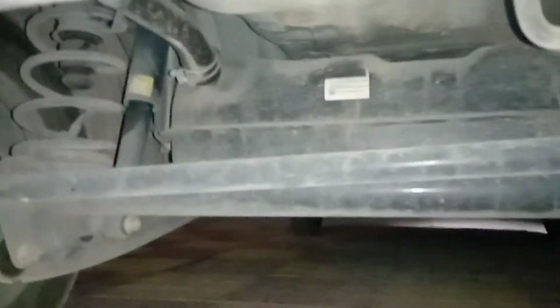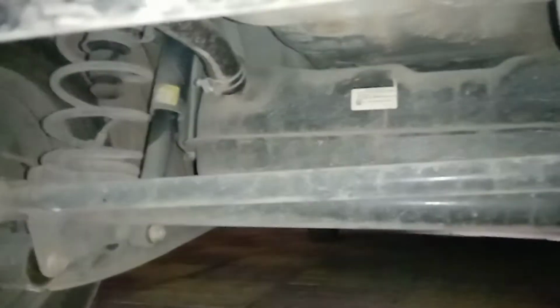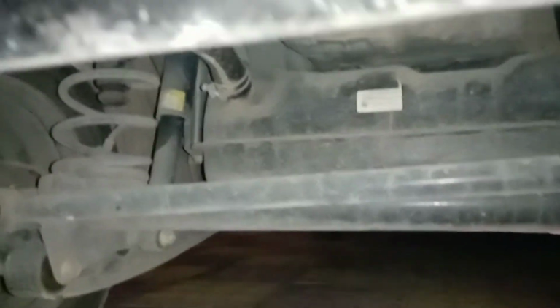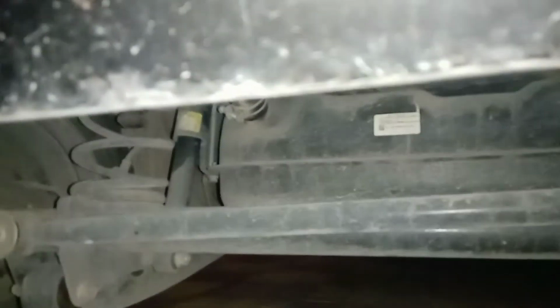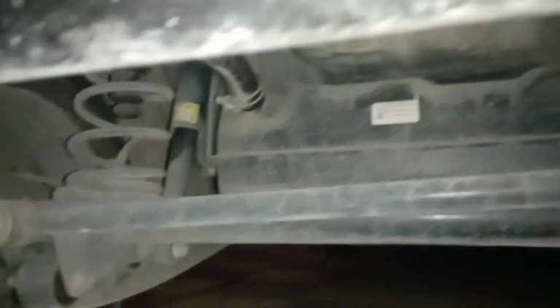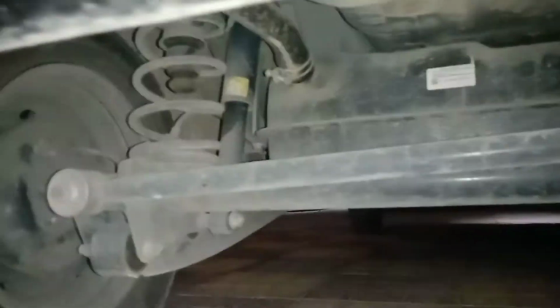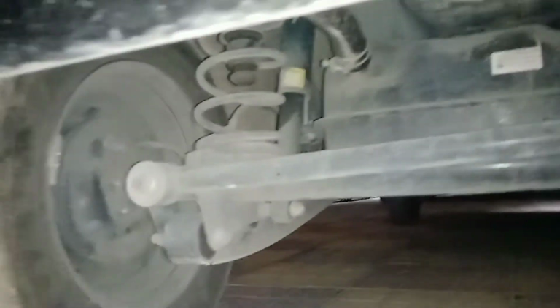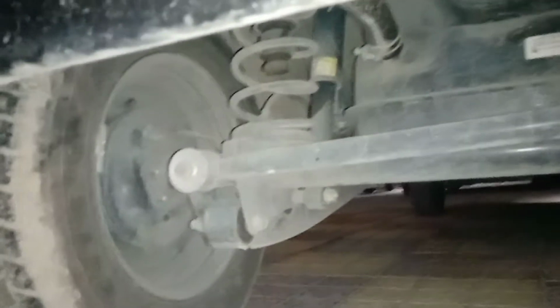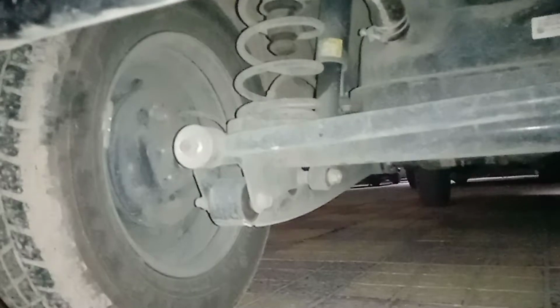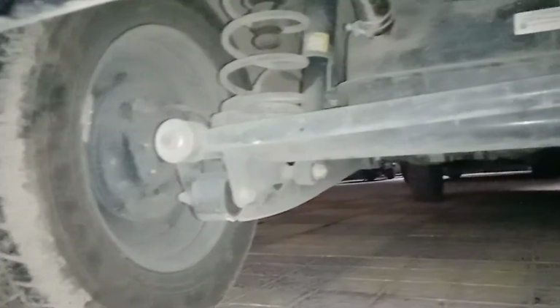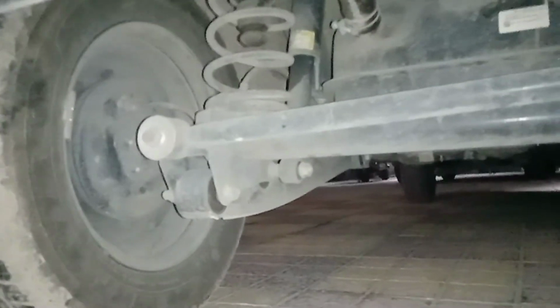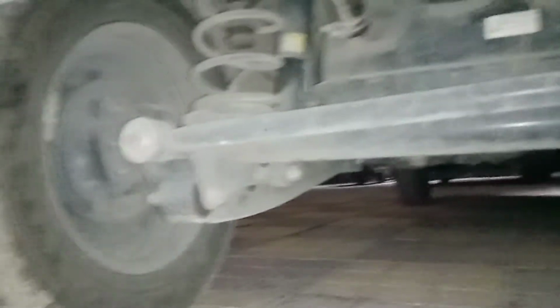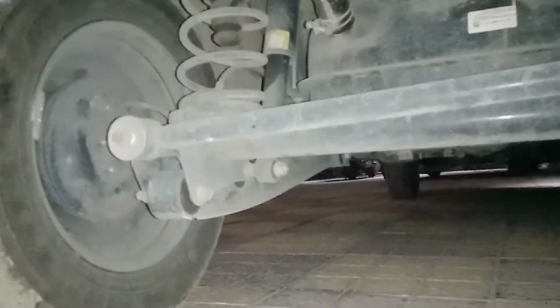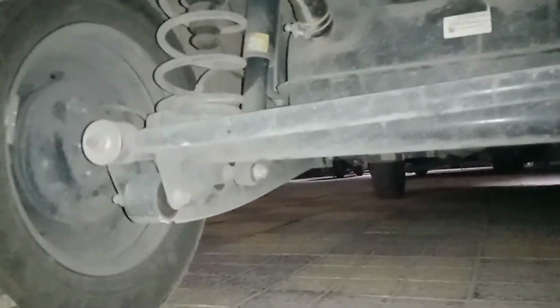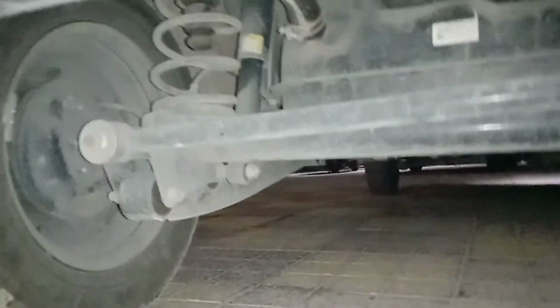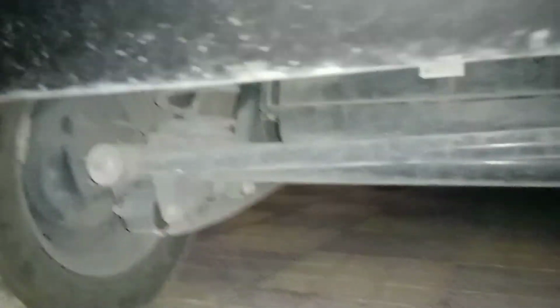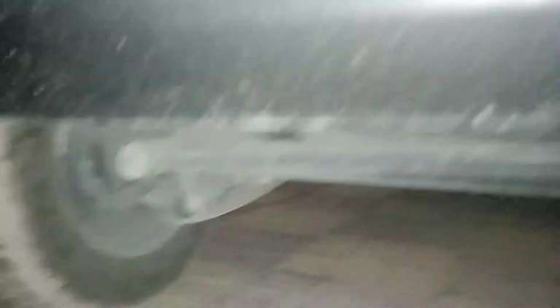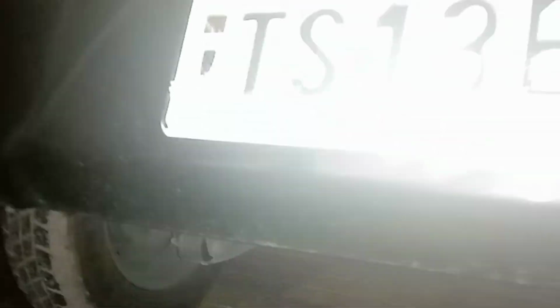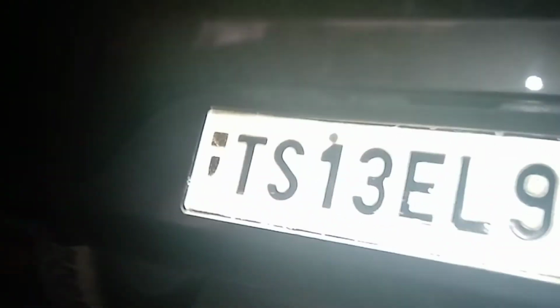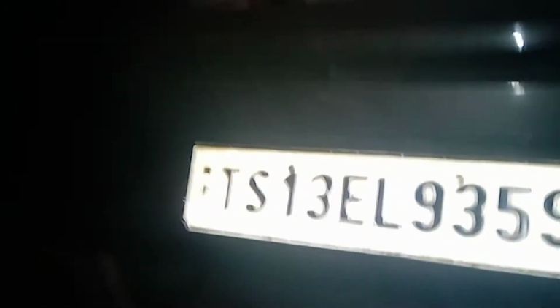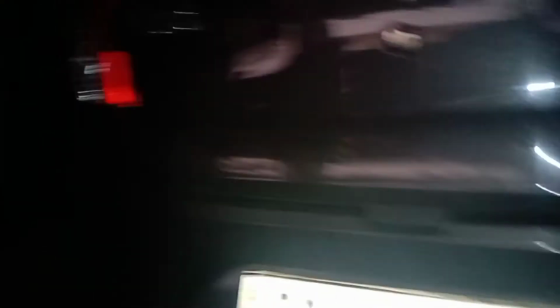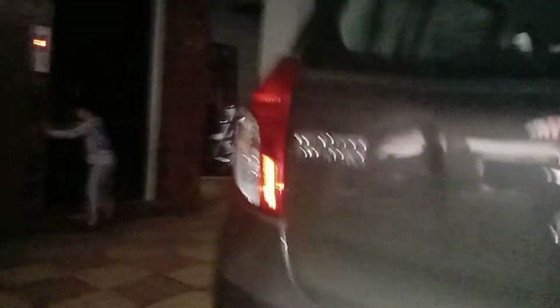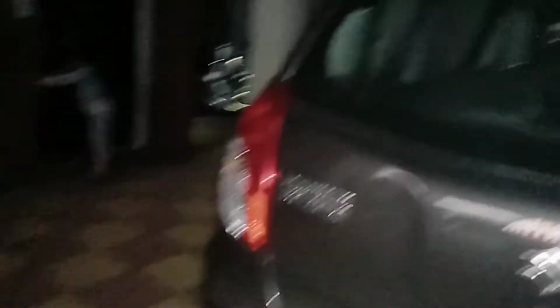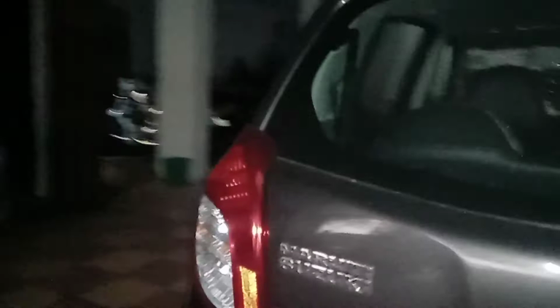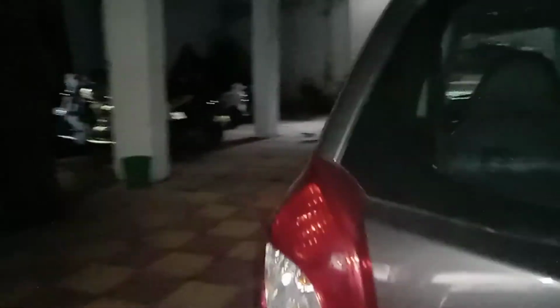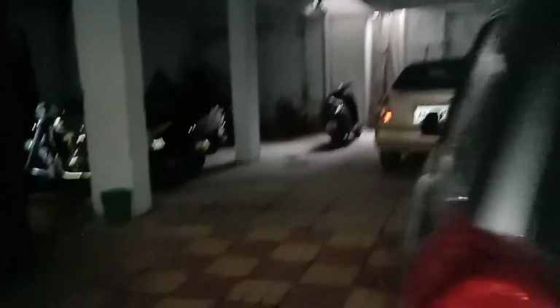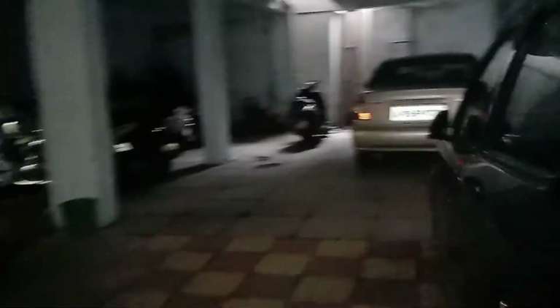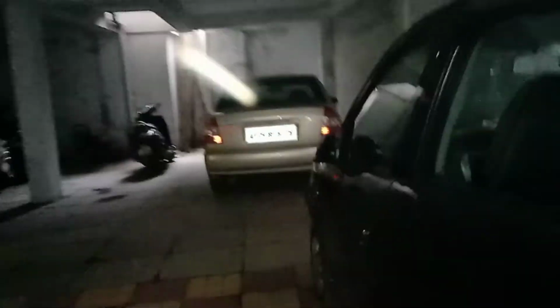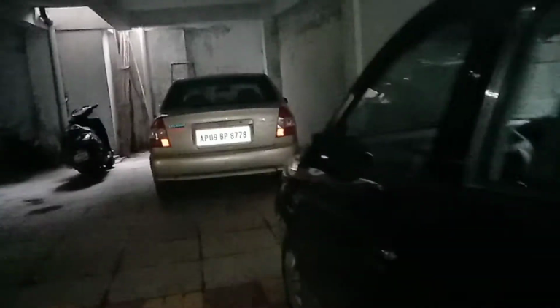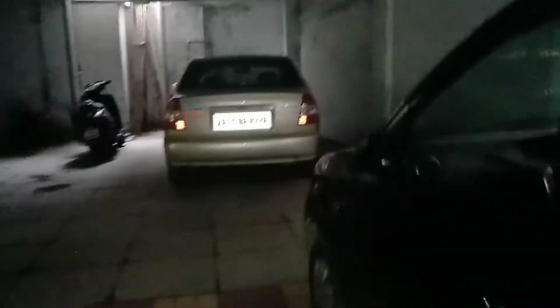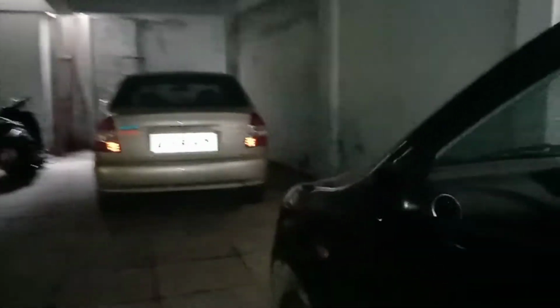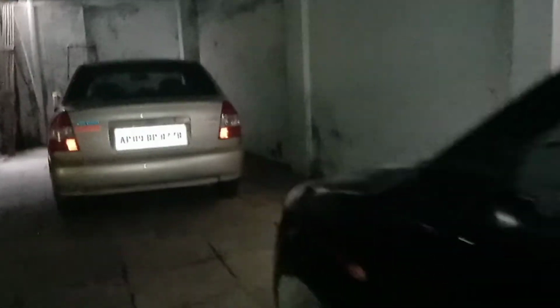This will also cause a lot of vibrations when the suspension or wheels hit the road. This kind of setup is the worst kind of setup in any car available in the country.